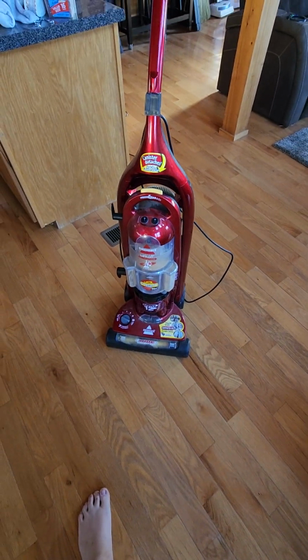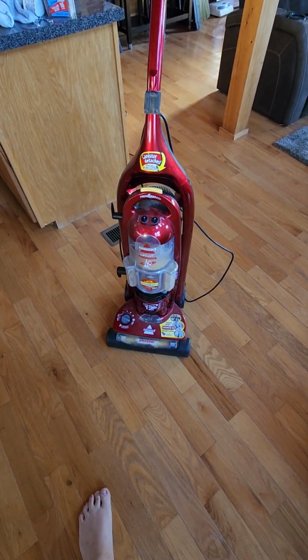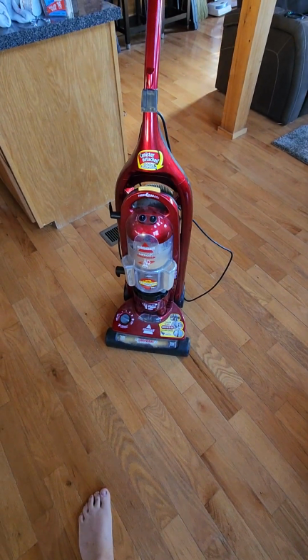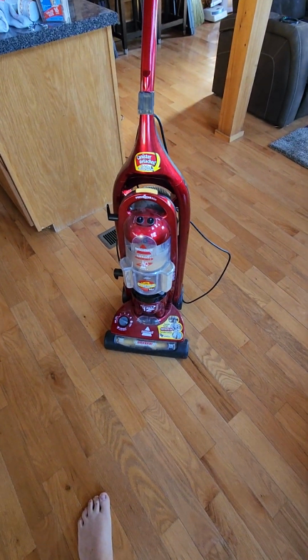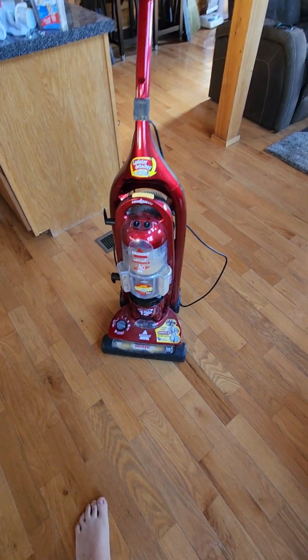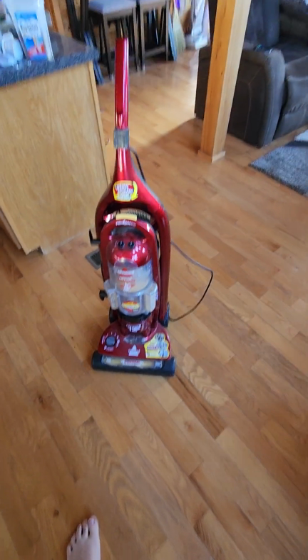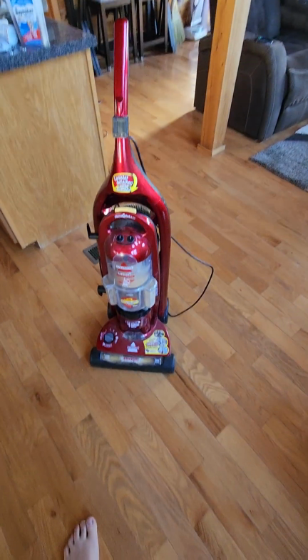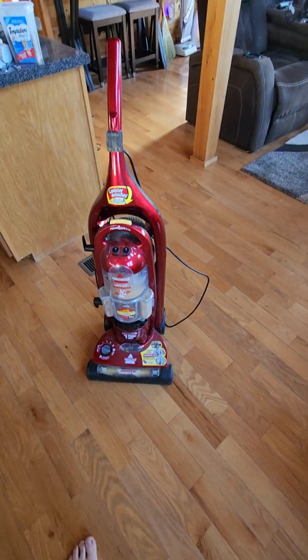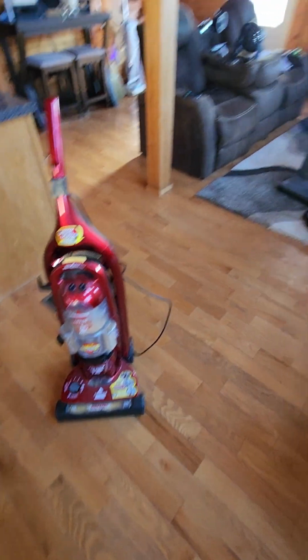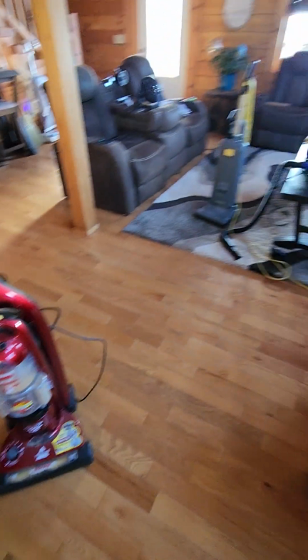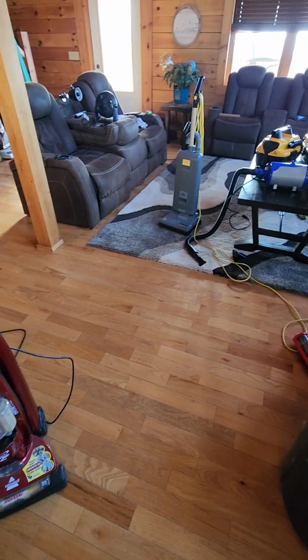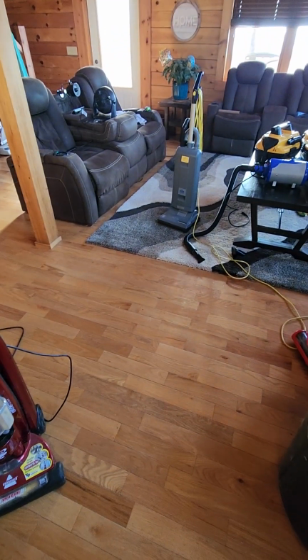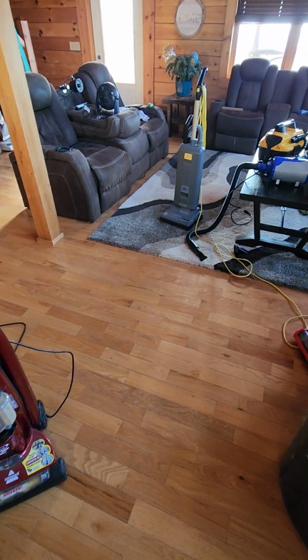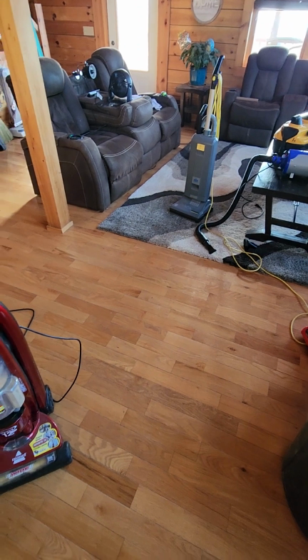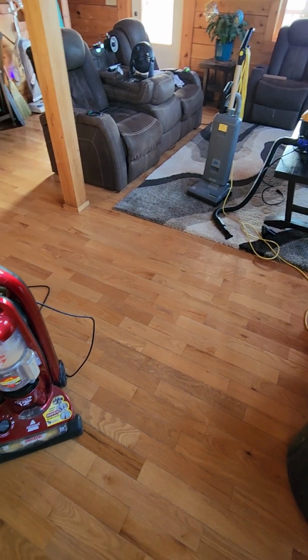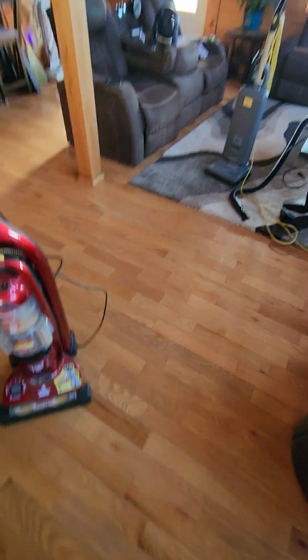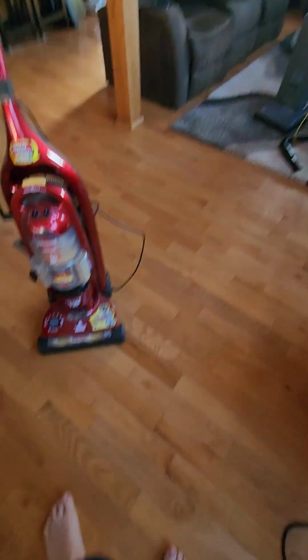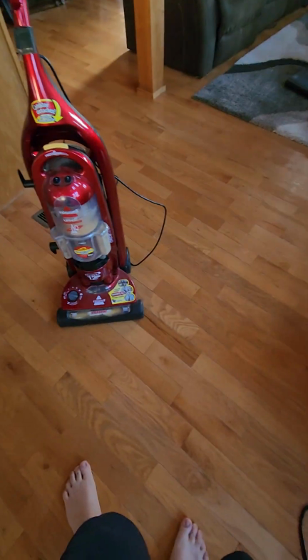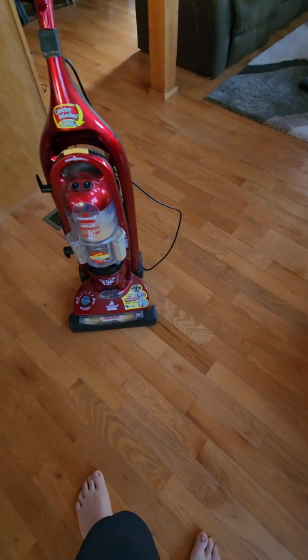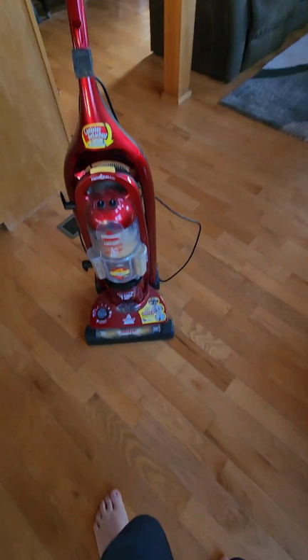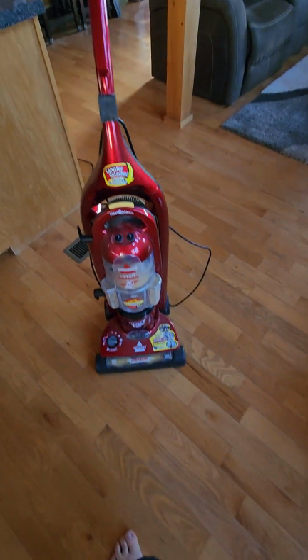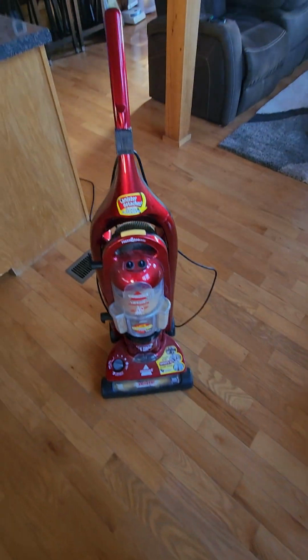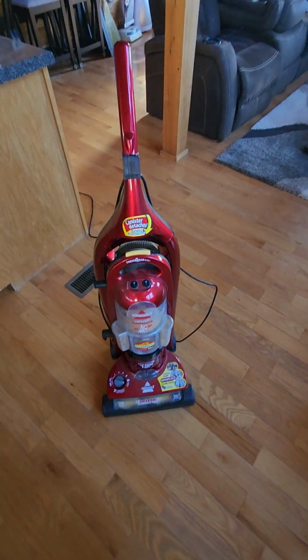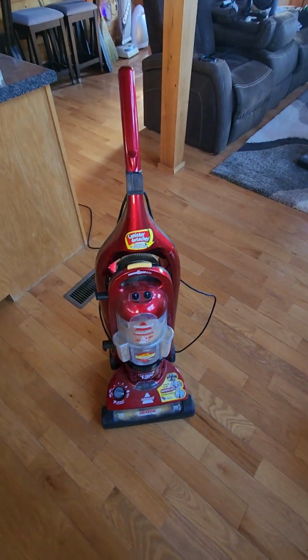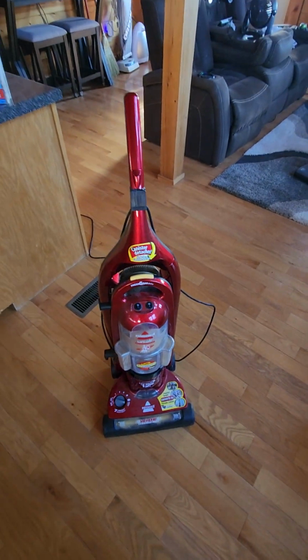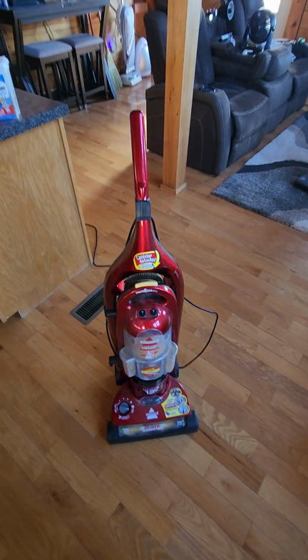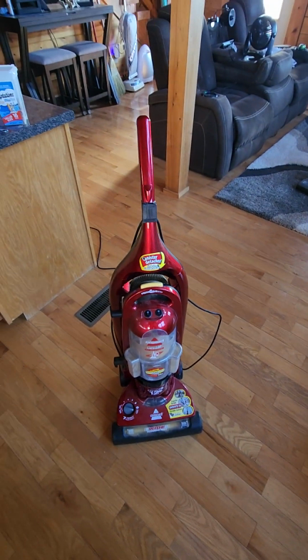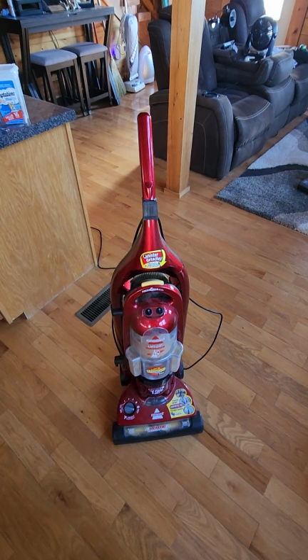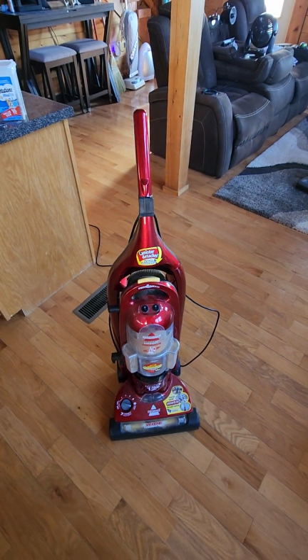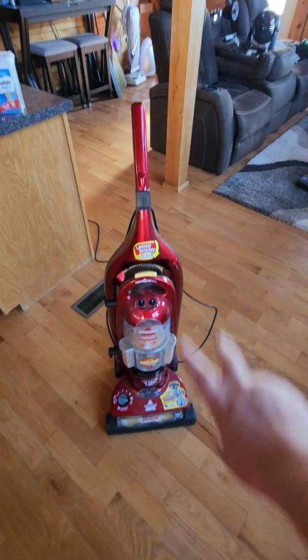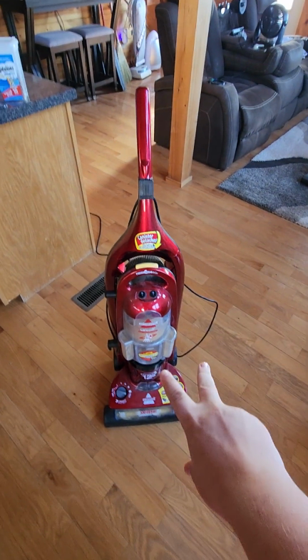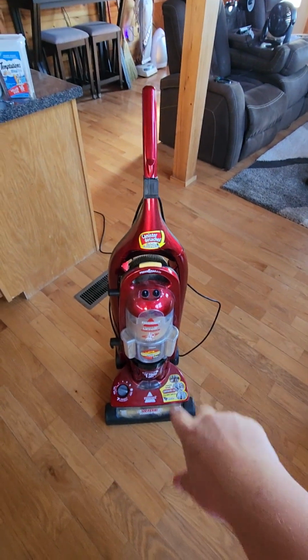So the Bissell actually did better than the Windsor did. So anyway guys, stay tuned for more, and I'll see you guys in the next one. Peace.